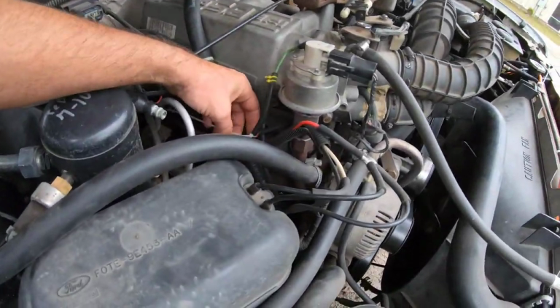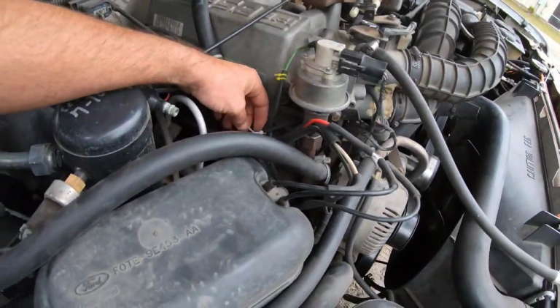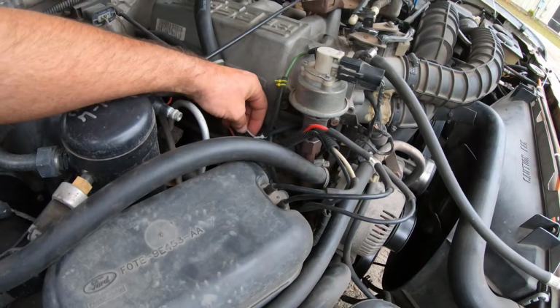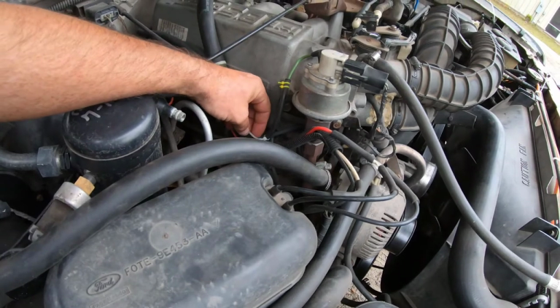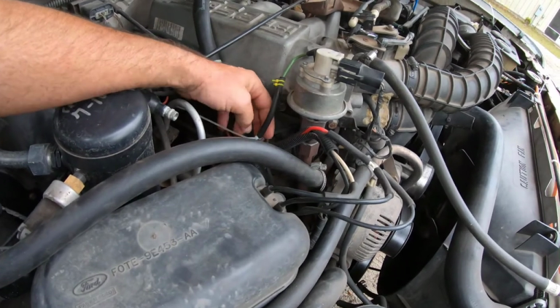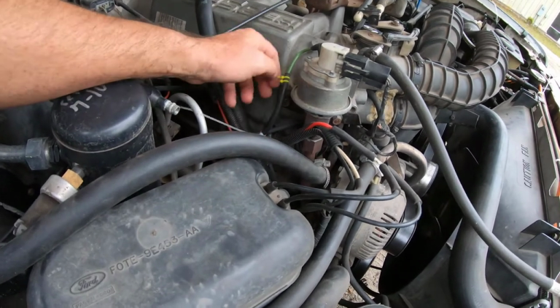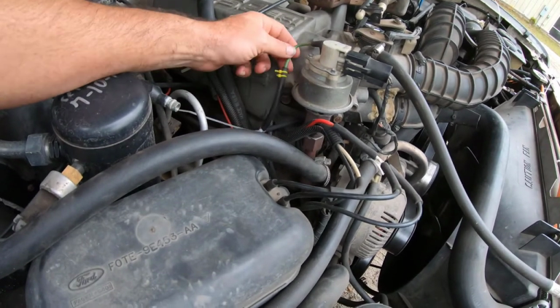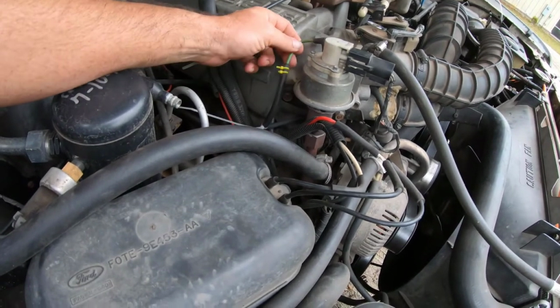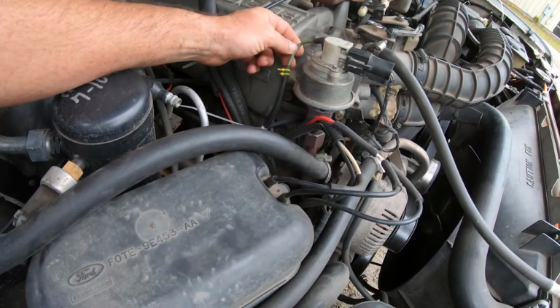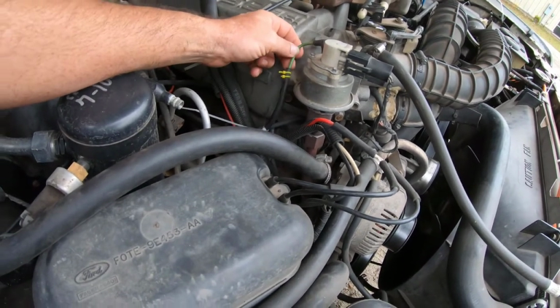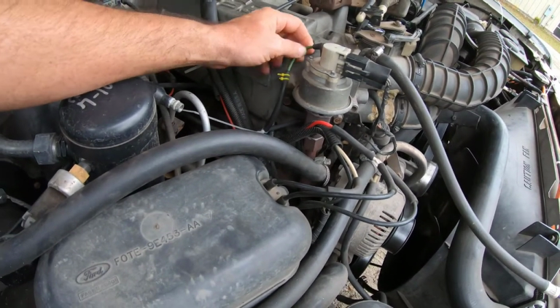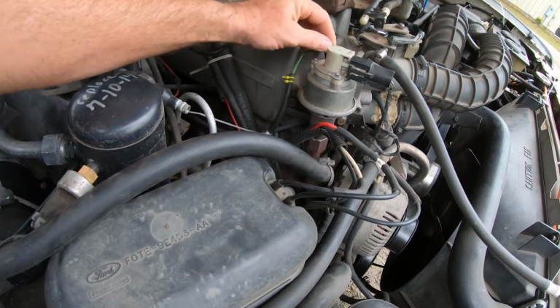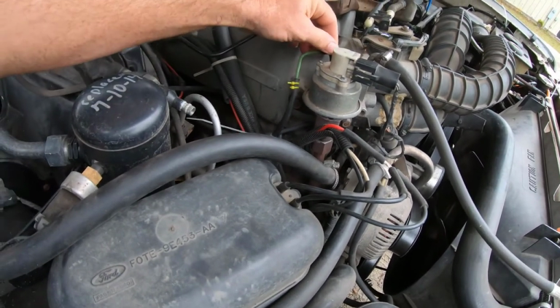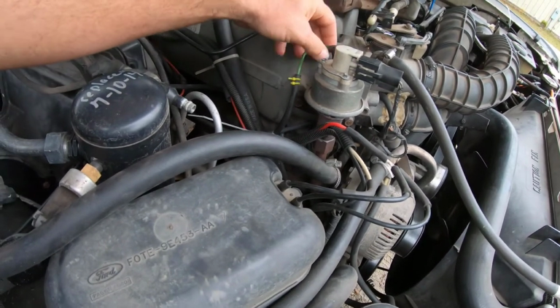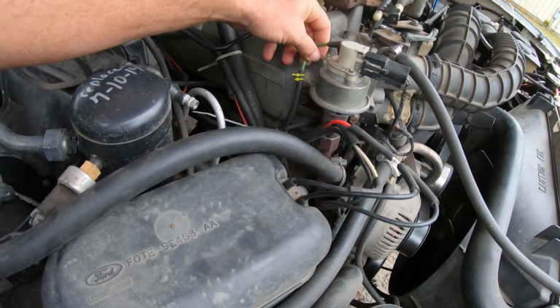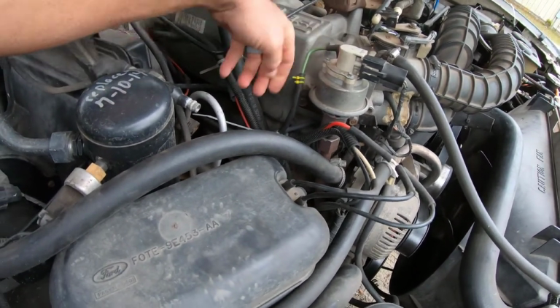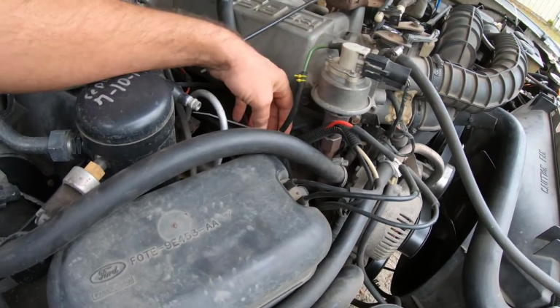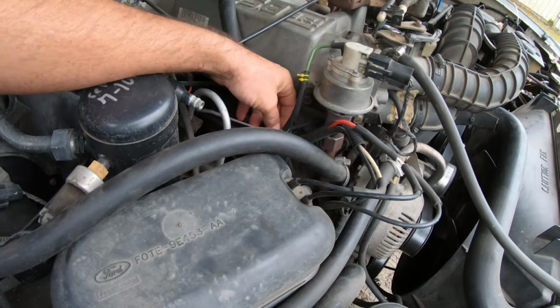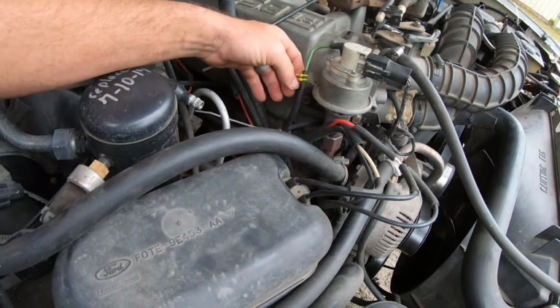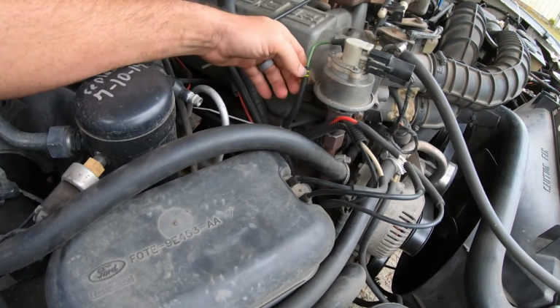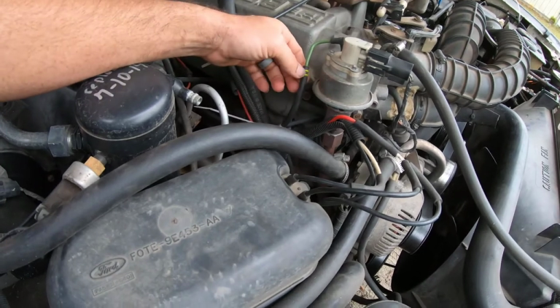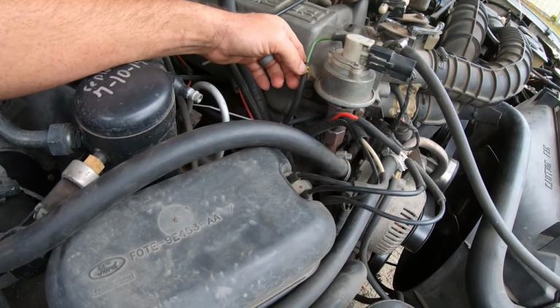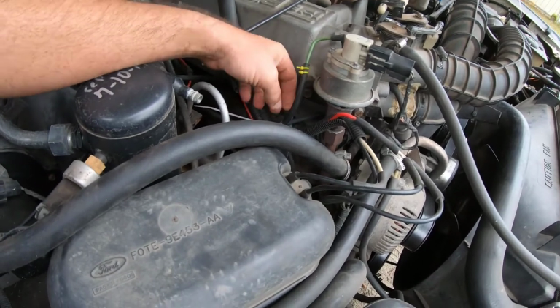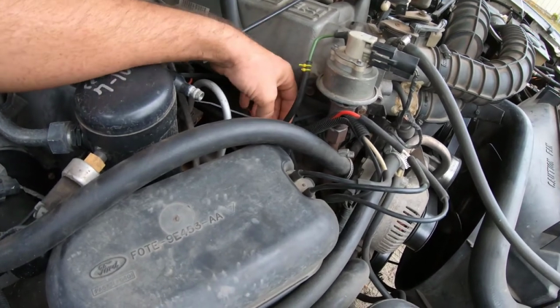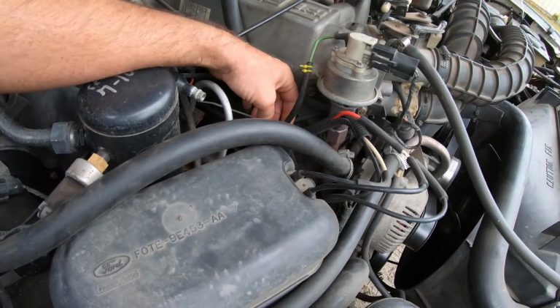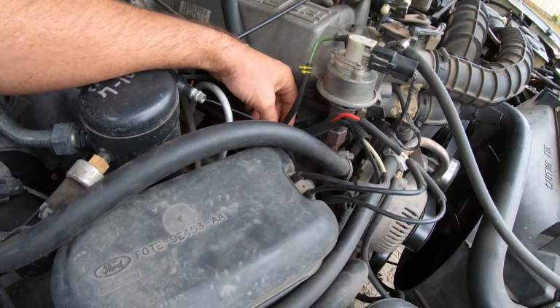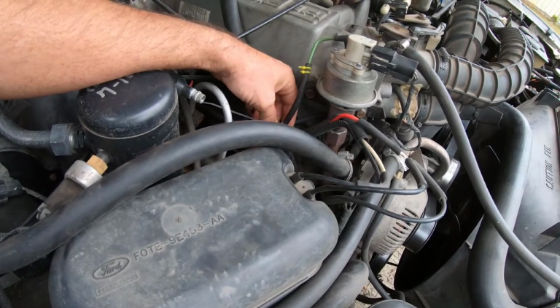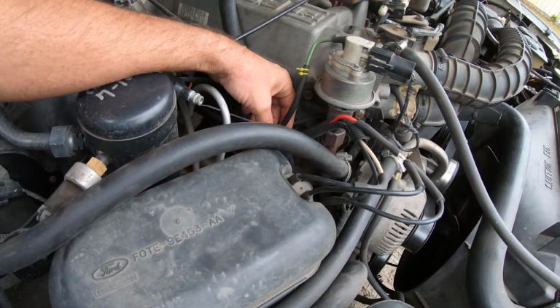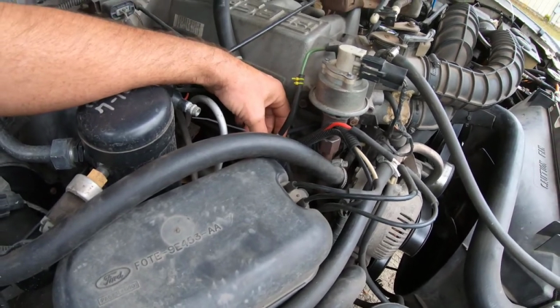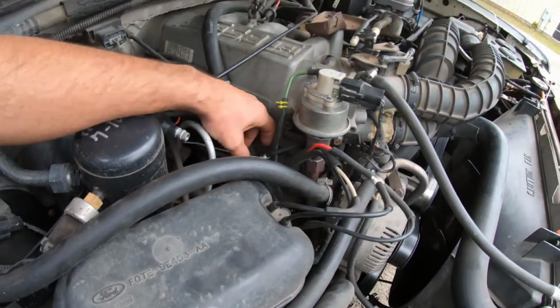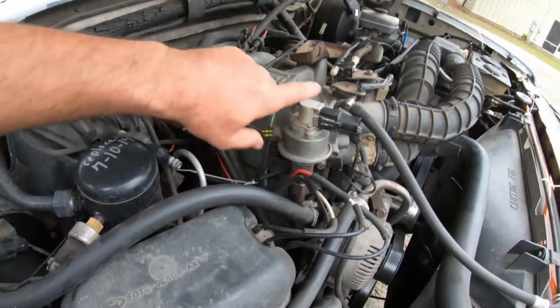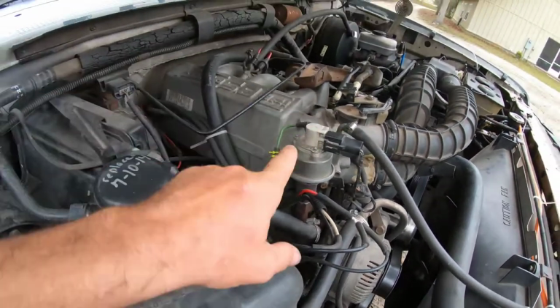These here are zip ties. This is on that green hard vacuum line. Them yellow ones was on there; these wasn't. And this is a lesson.